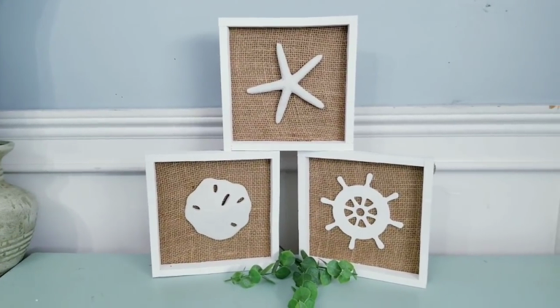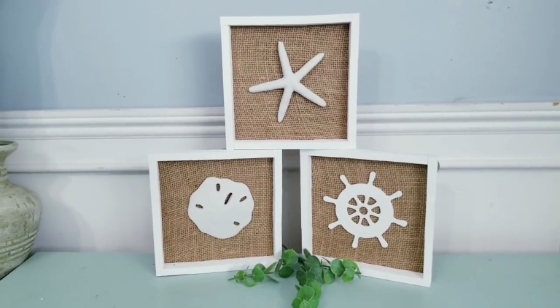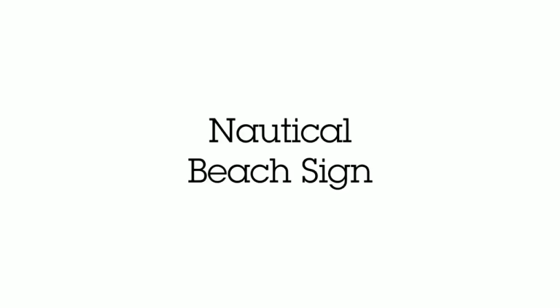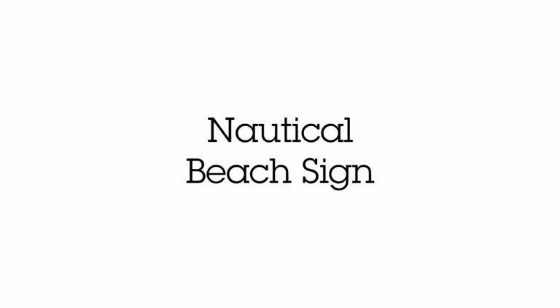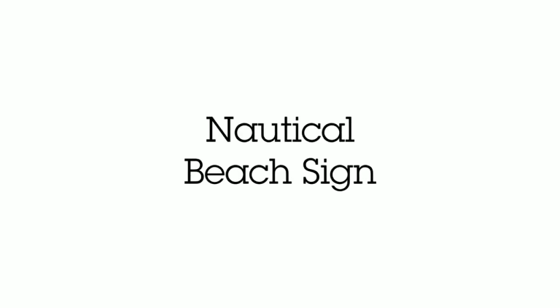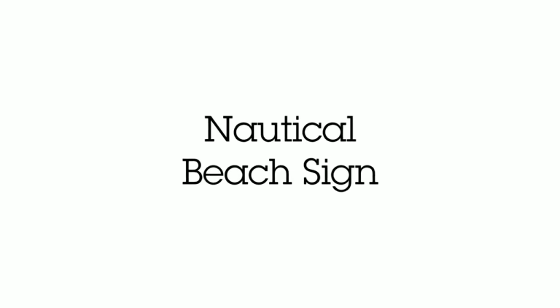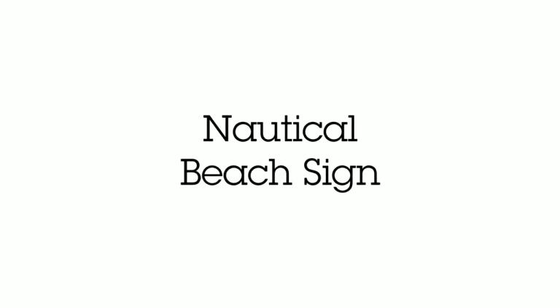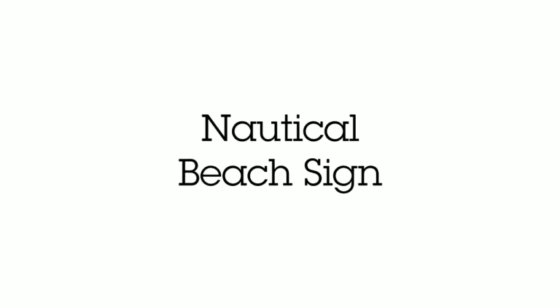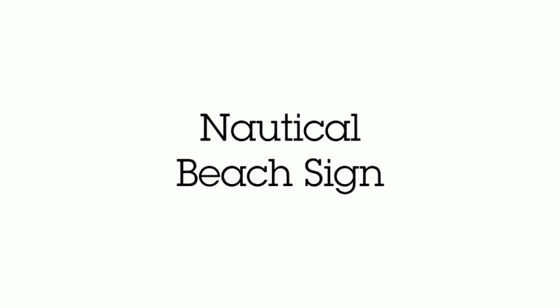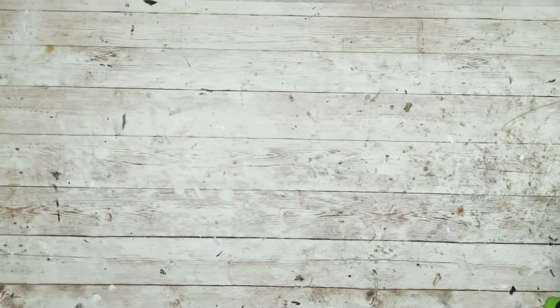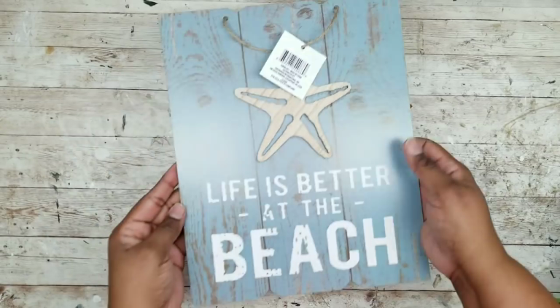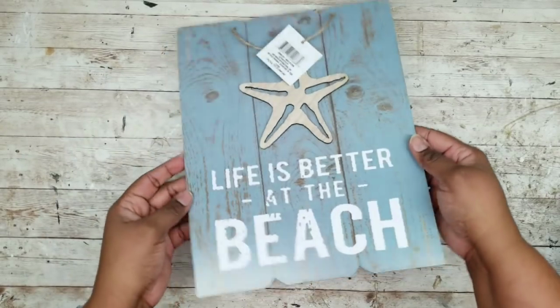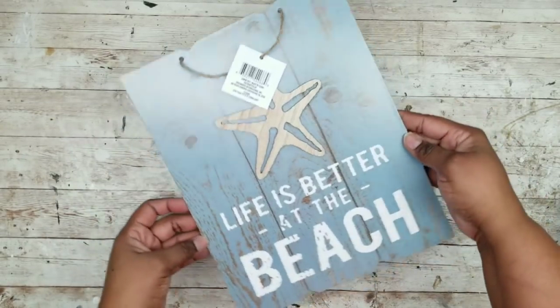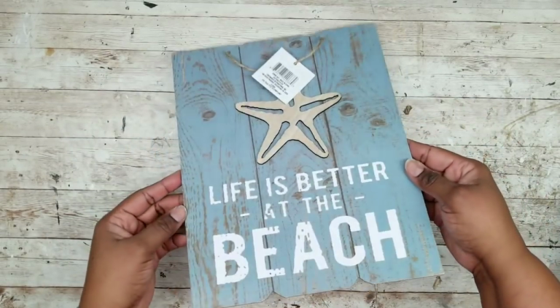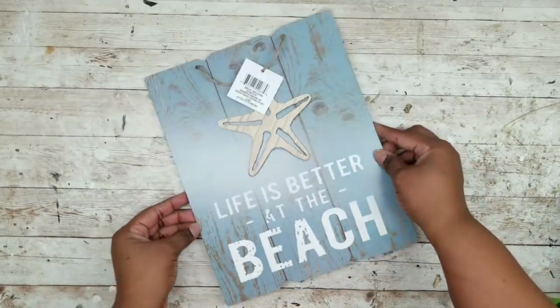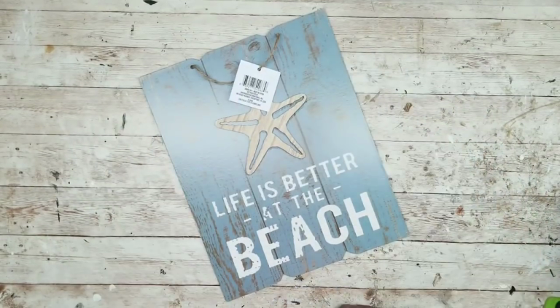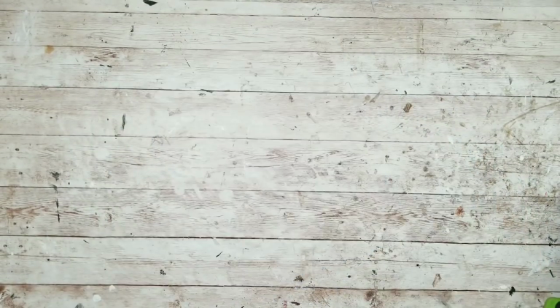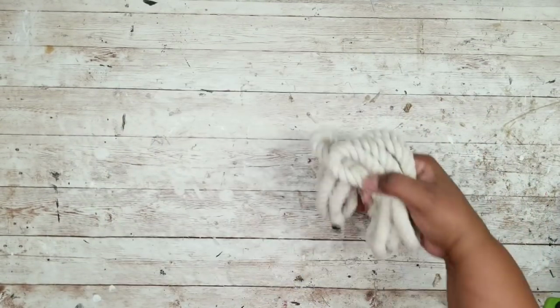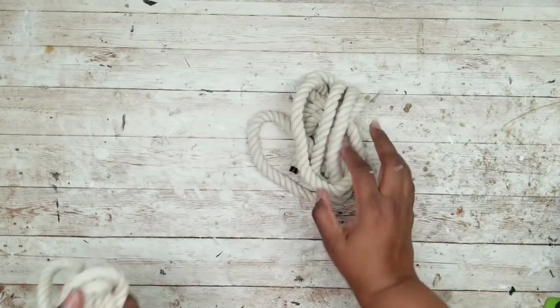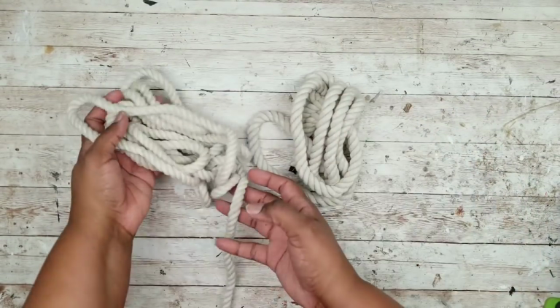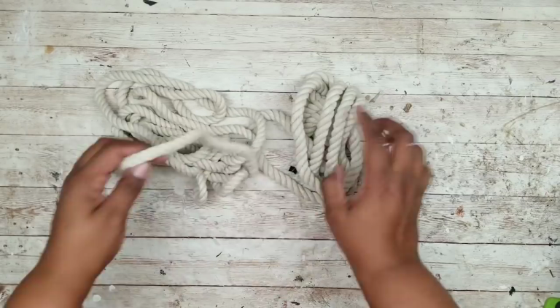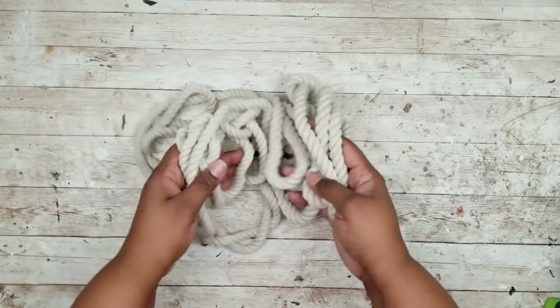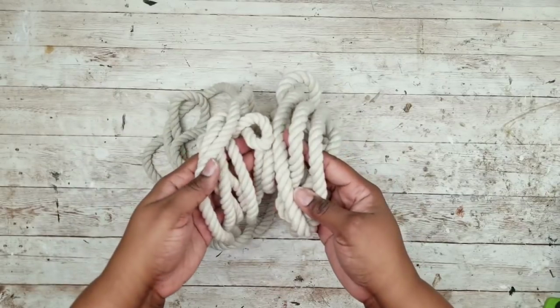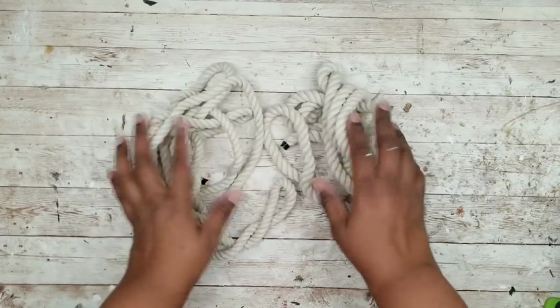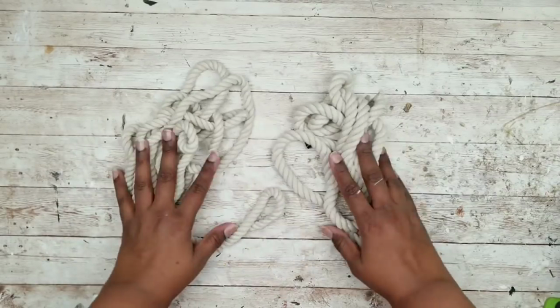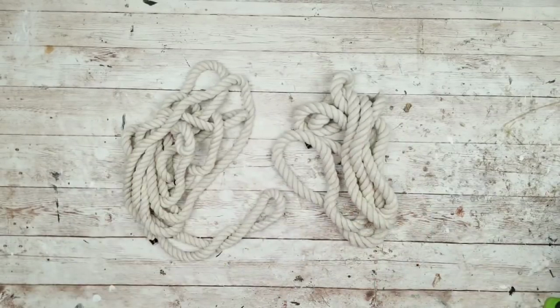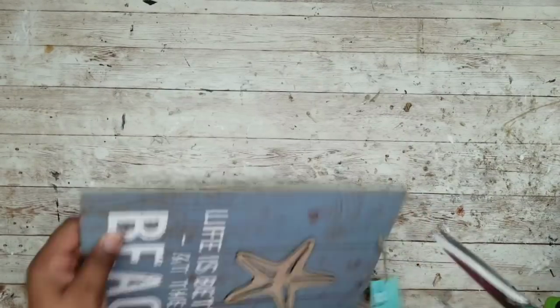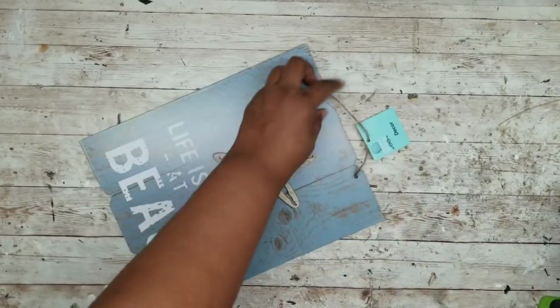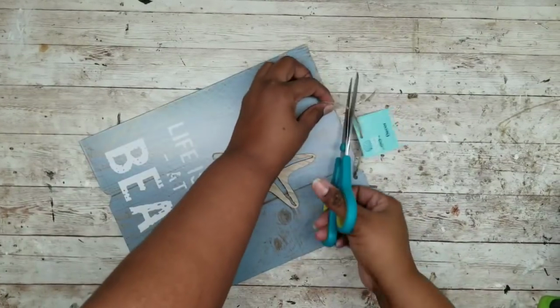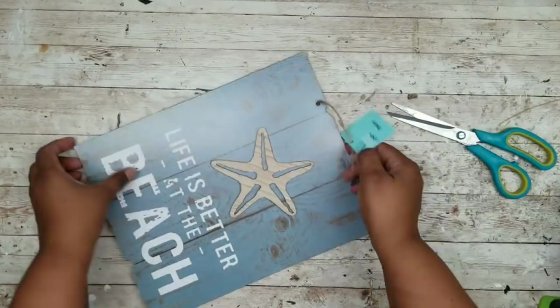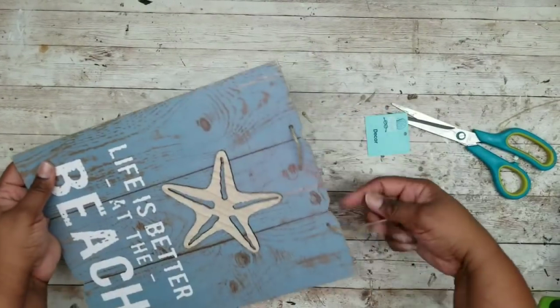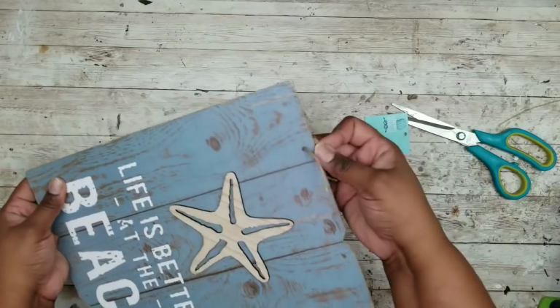This project is a nautical beach sign. We'll need one sign from the Dollar Tree and one nautical rope of your choice from the Dollar Tree. I'm grabbing the nautical sign and removing the hang tags.